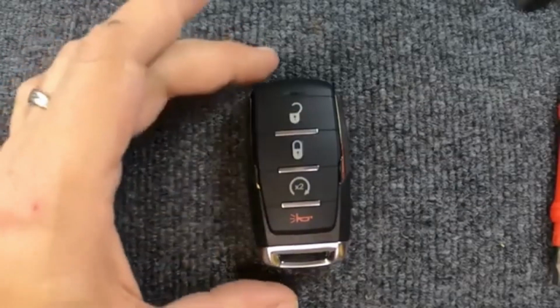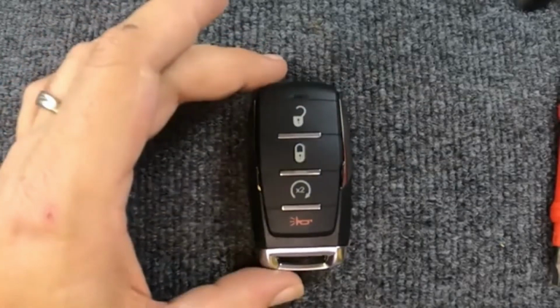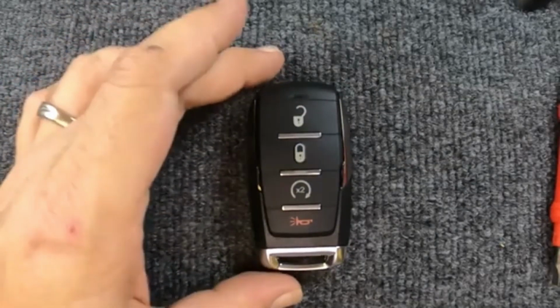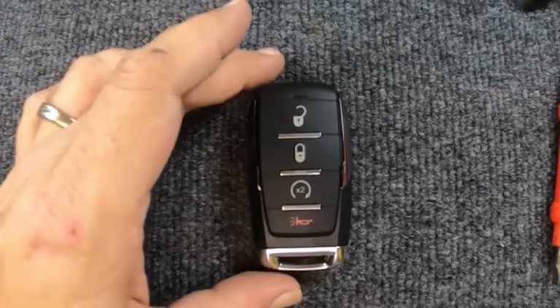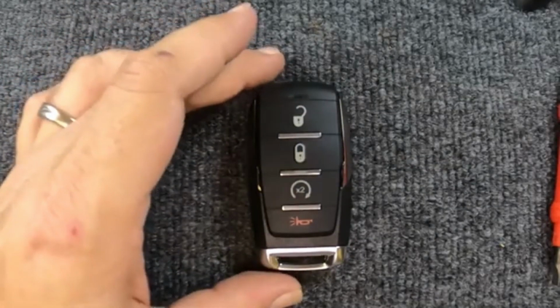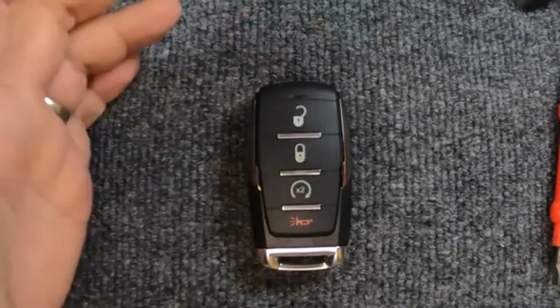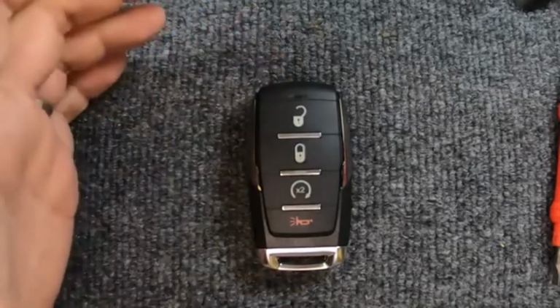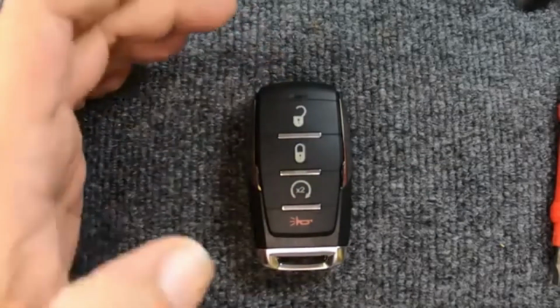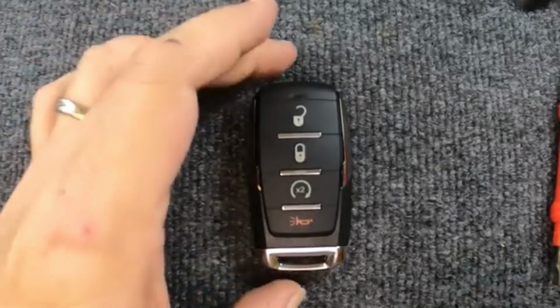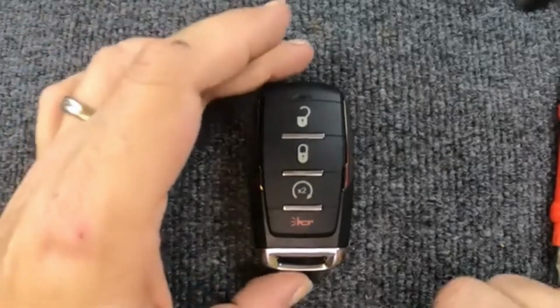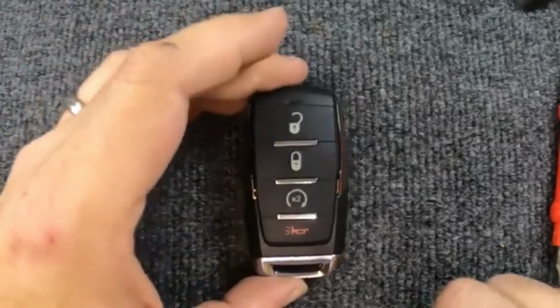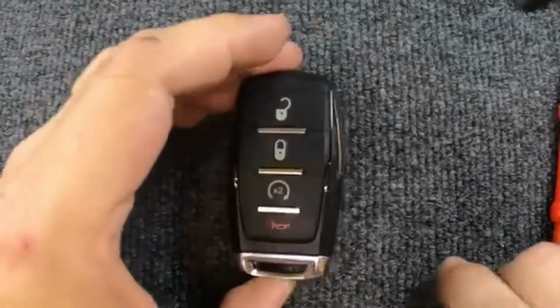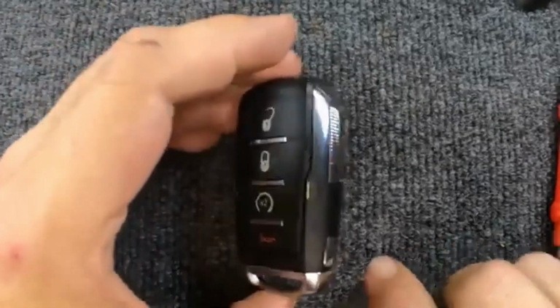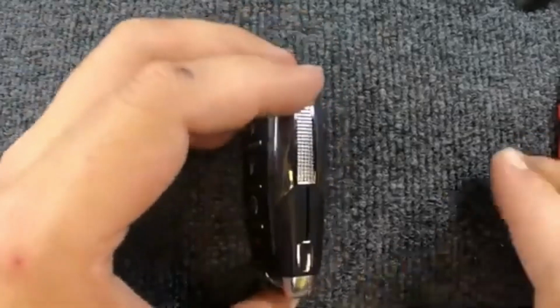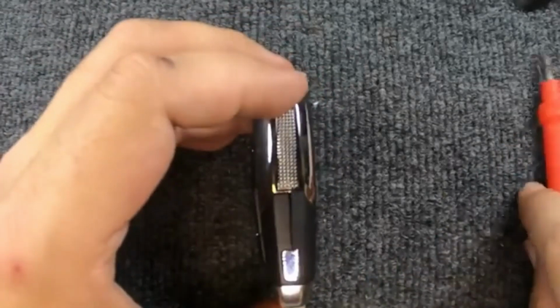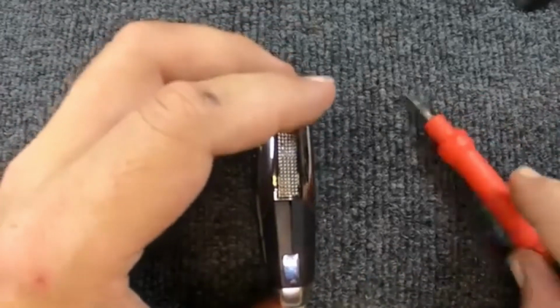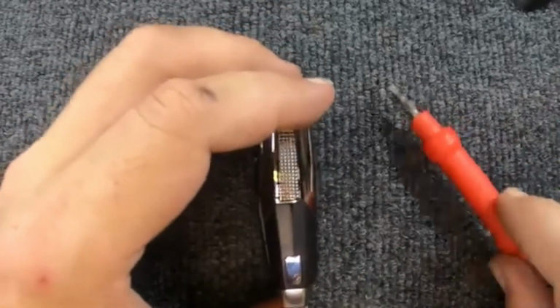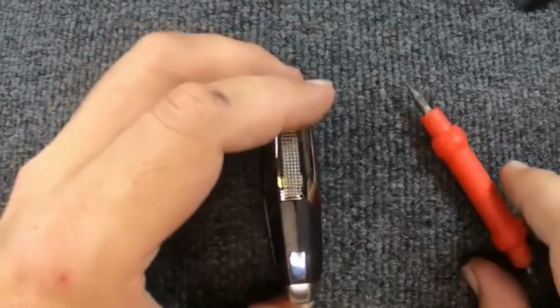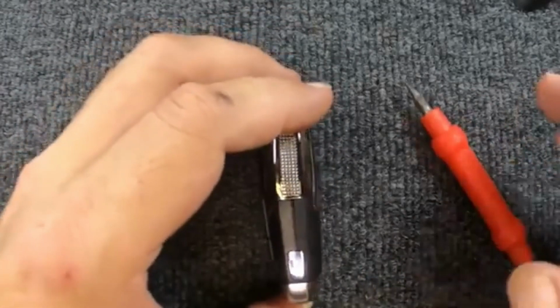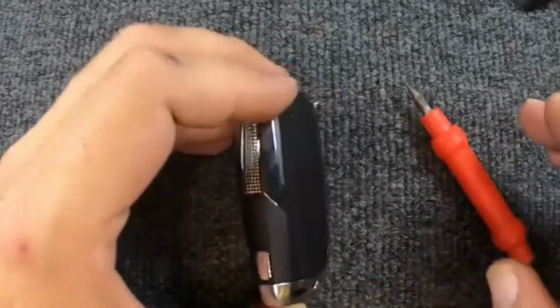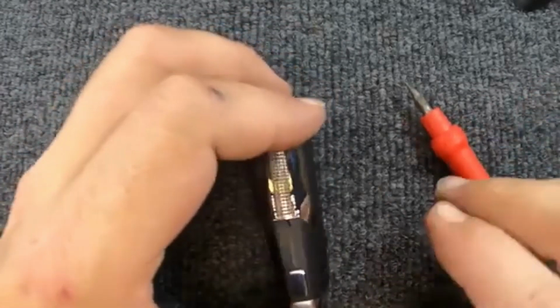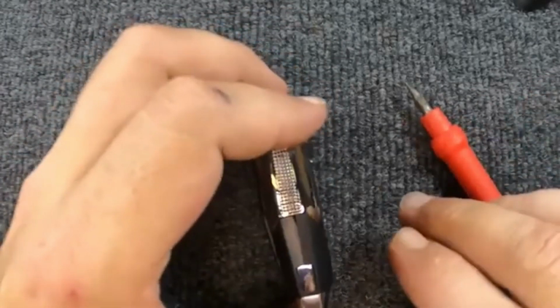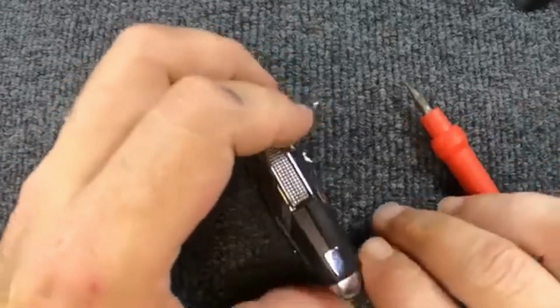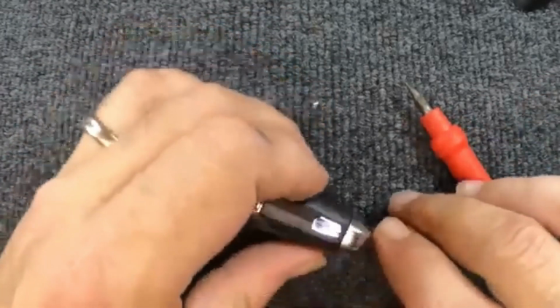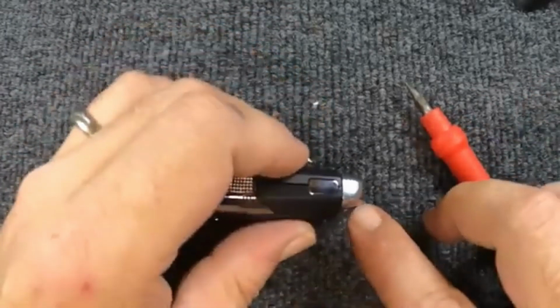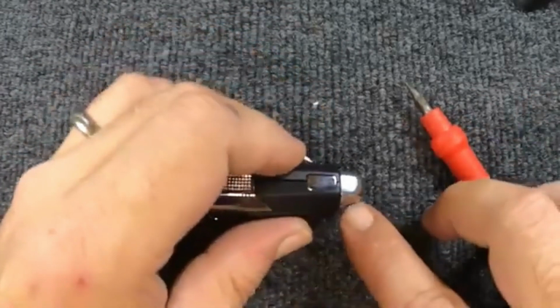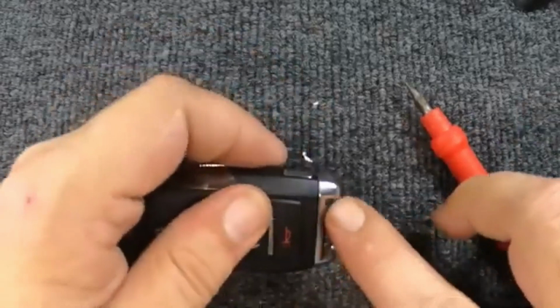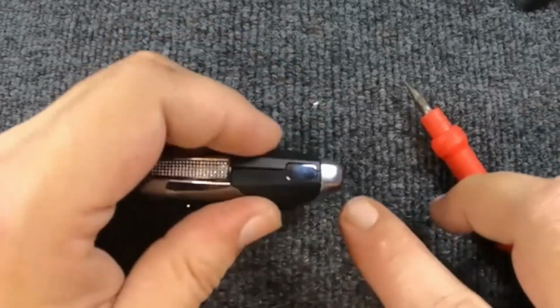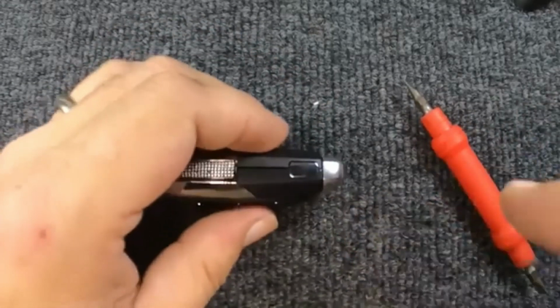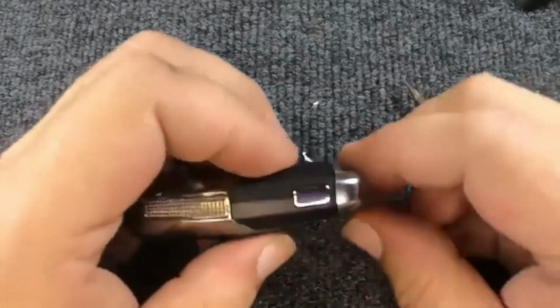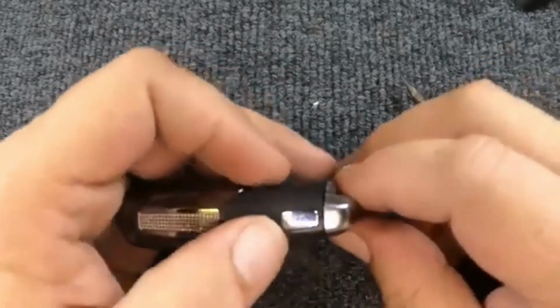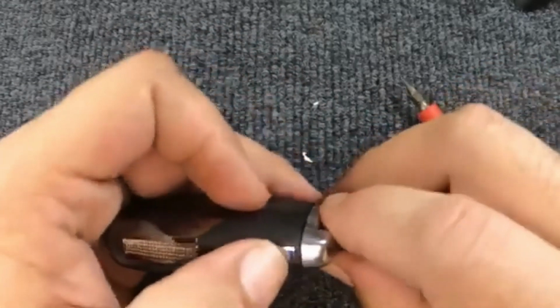We're going to change the battery here on our remote four button. For this task, you can use a flat tip — I always have one readily available. If your key ring is attached, you can go ahead and leave it on.